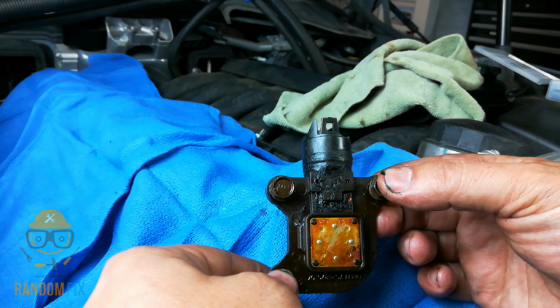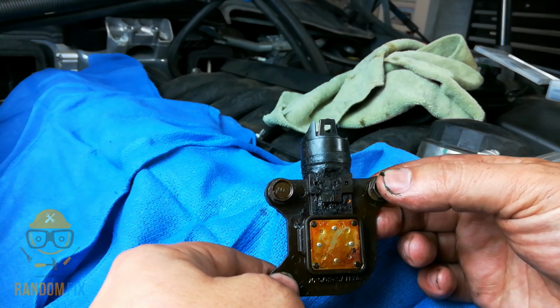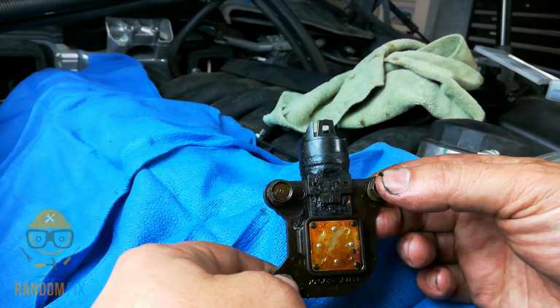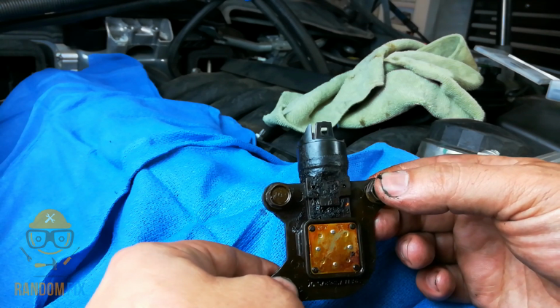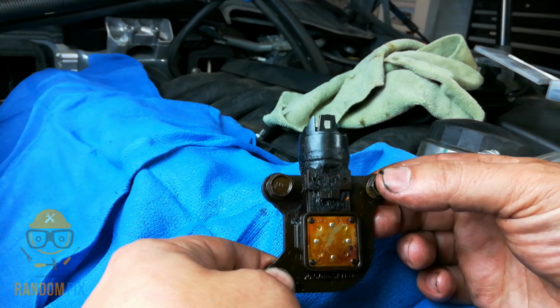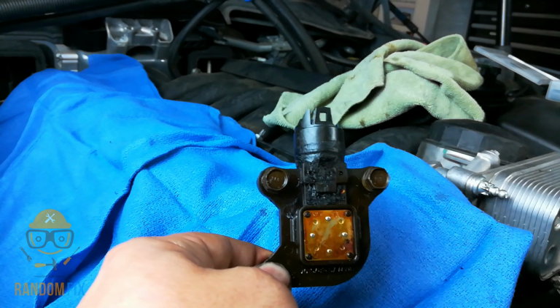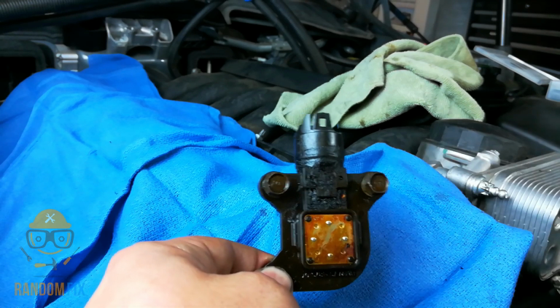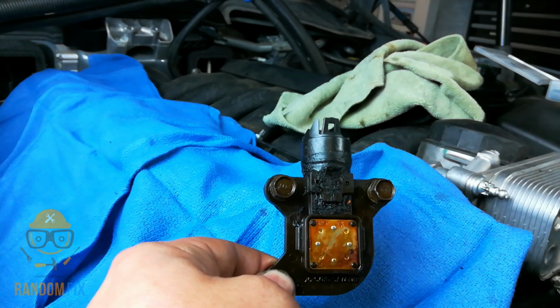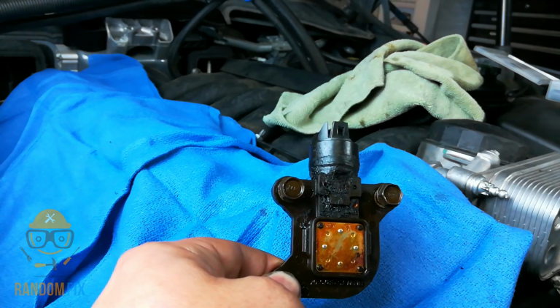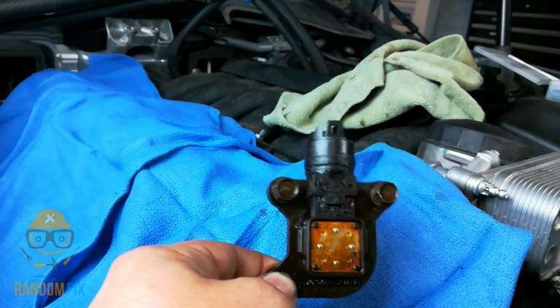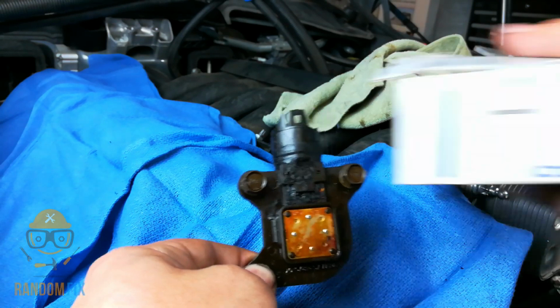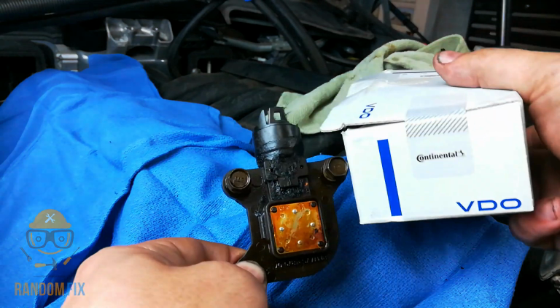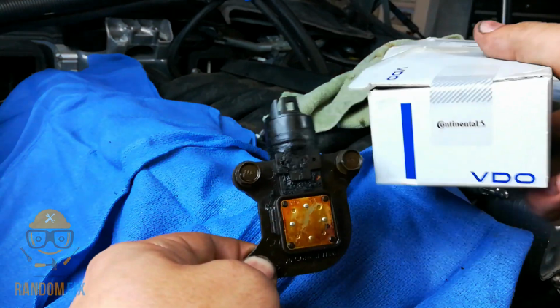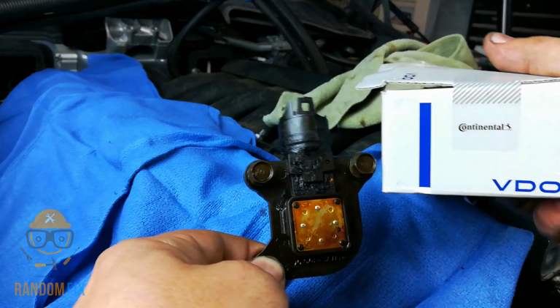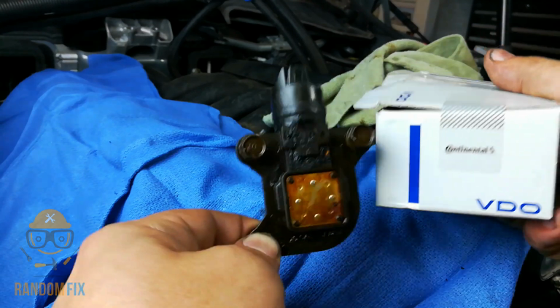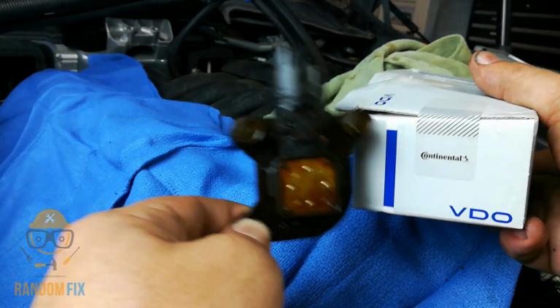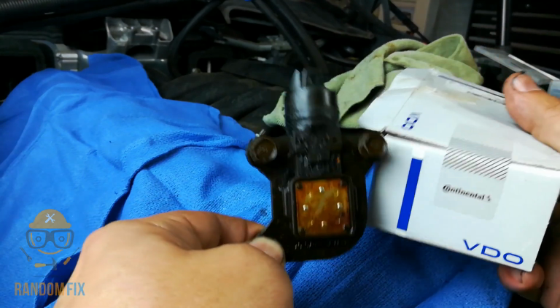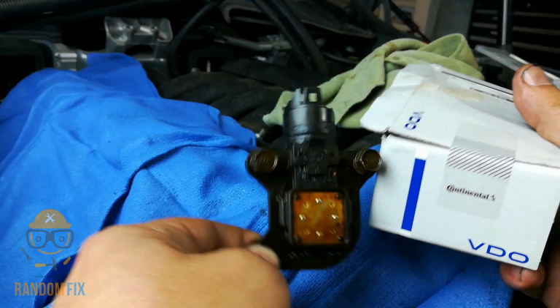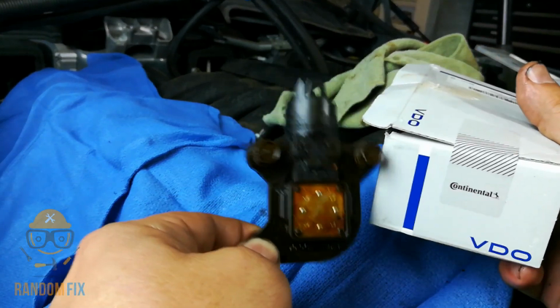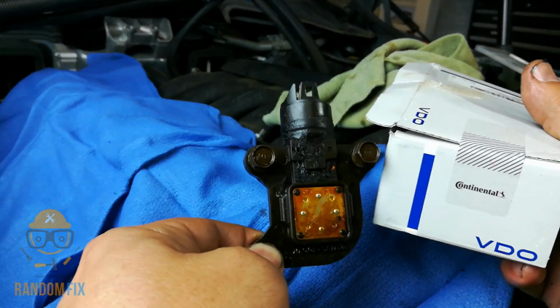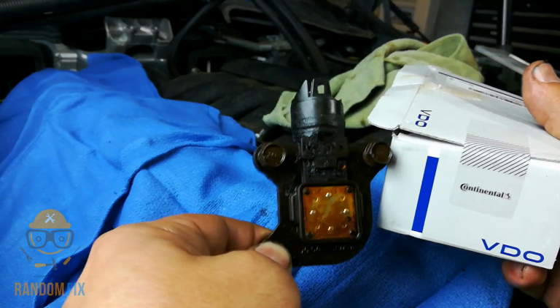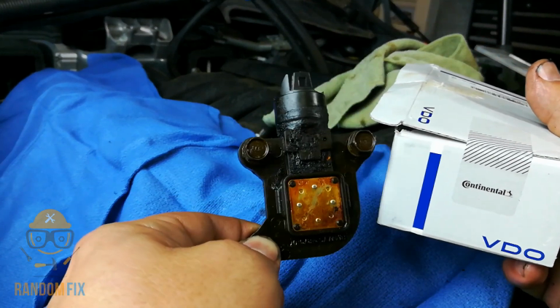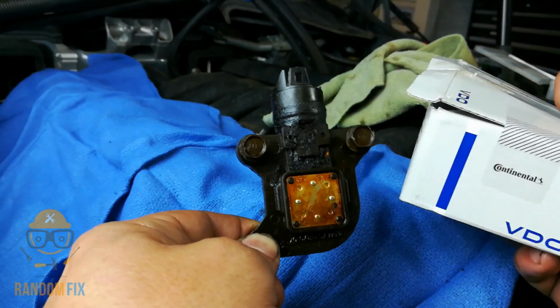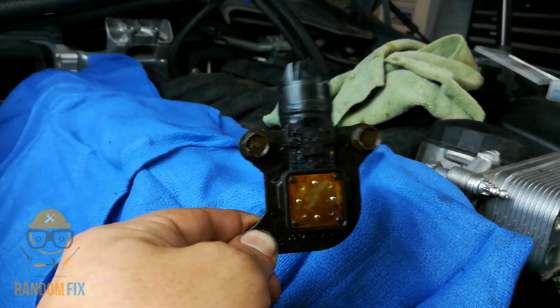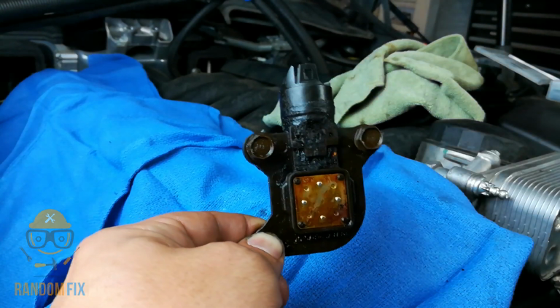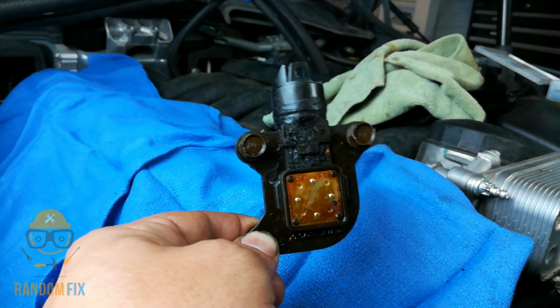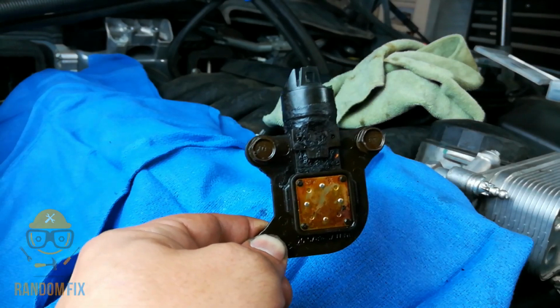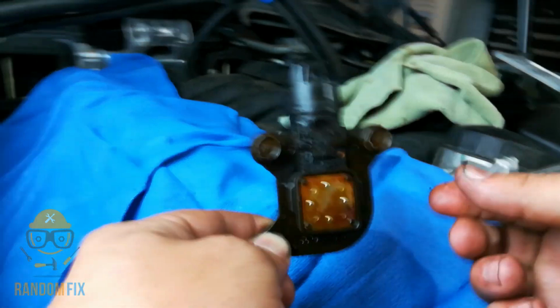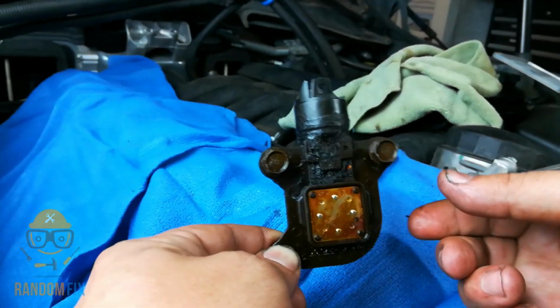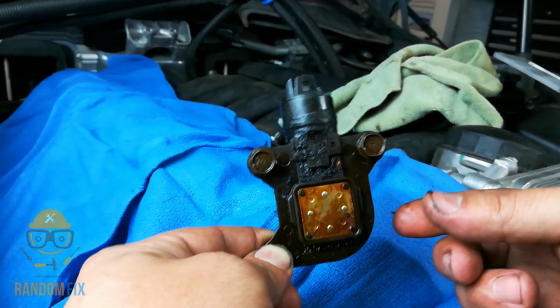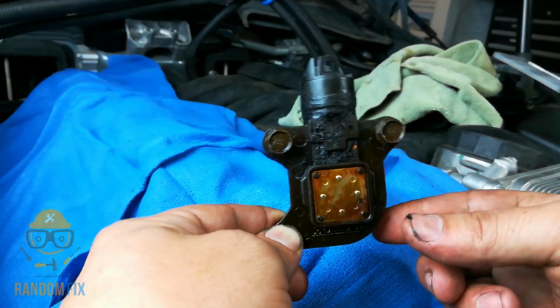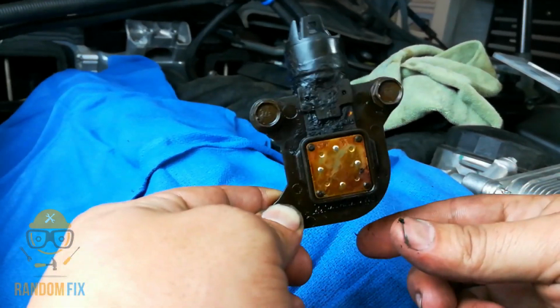Do not try to get a knockoff. If you do want to get an aftermarket, the only one I recommend is Vemo. These guys make really great aftermarket products. A lot of times they're the original manufacturer but just branded a different way.